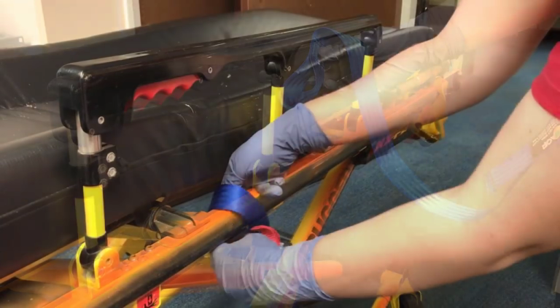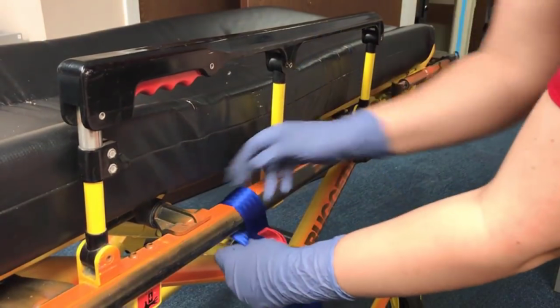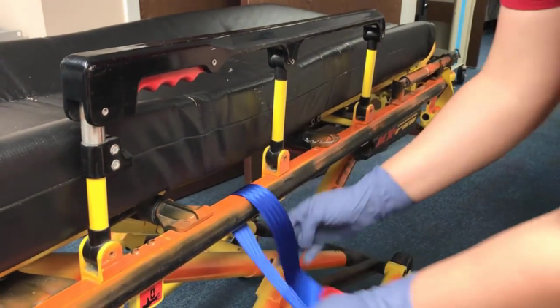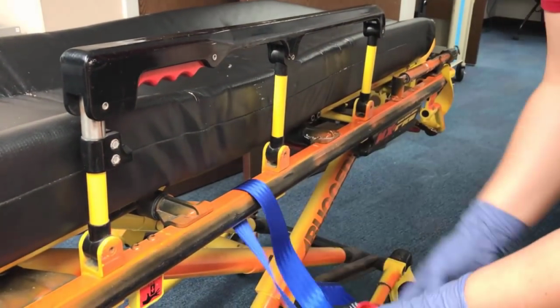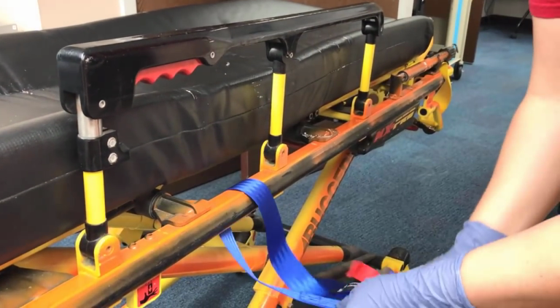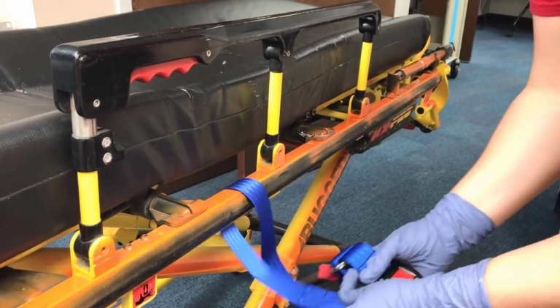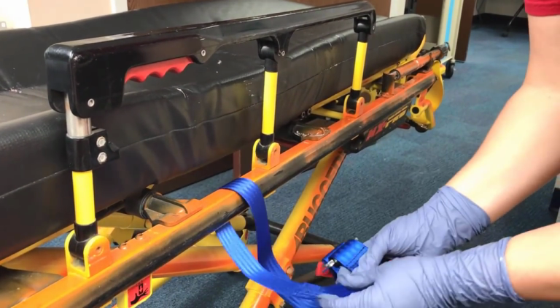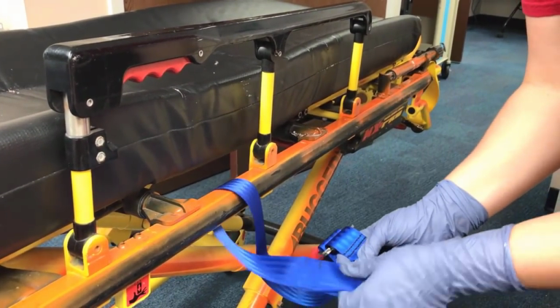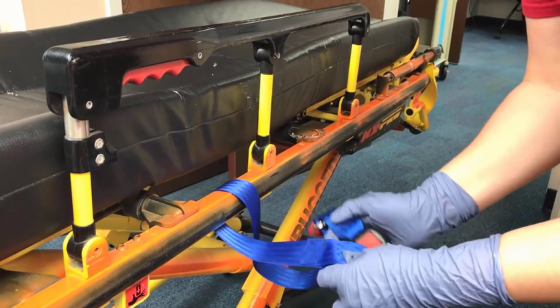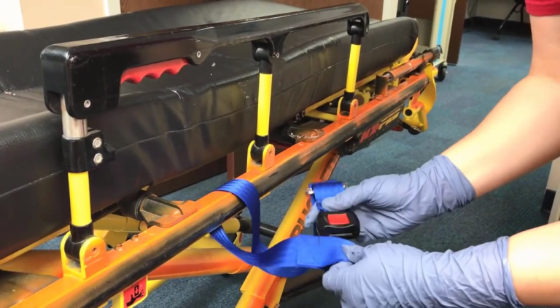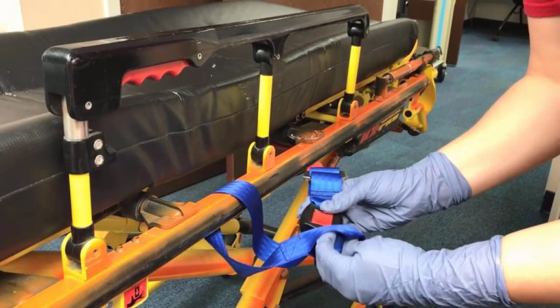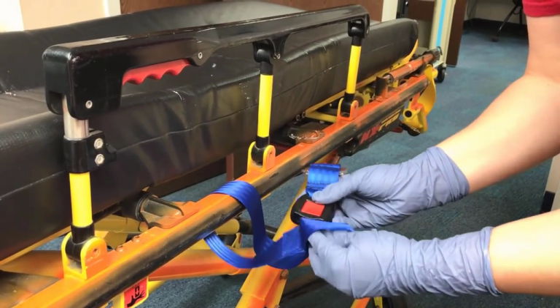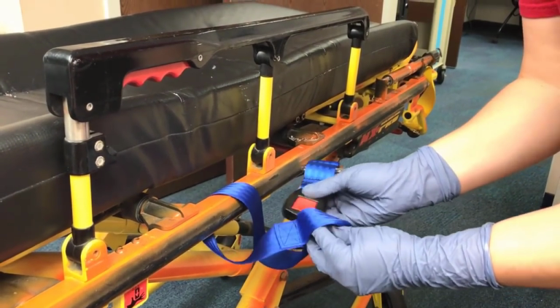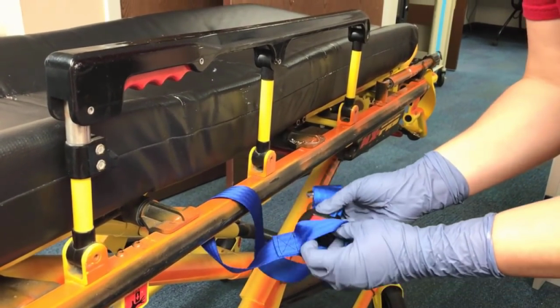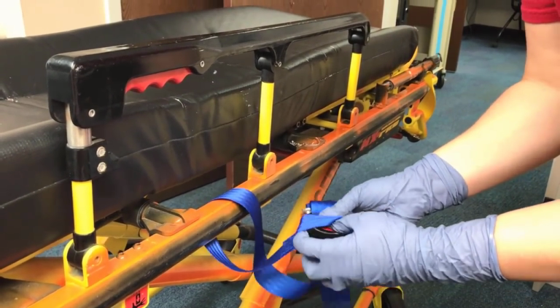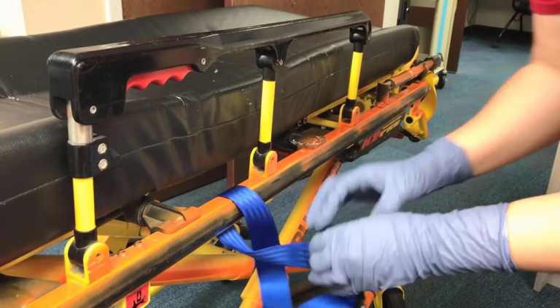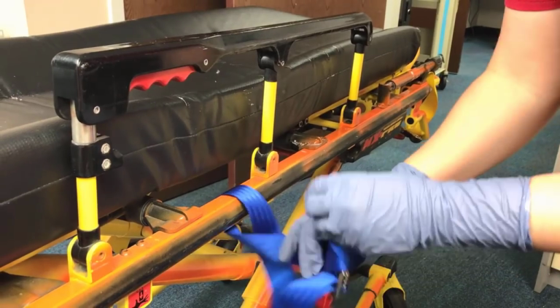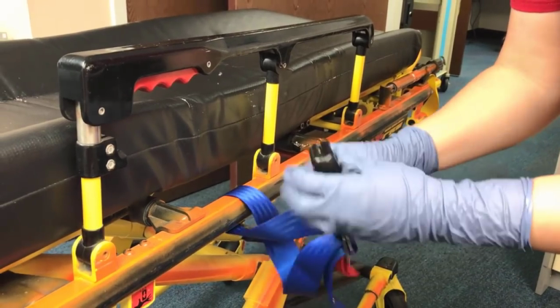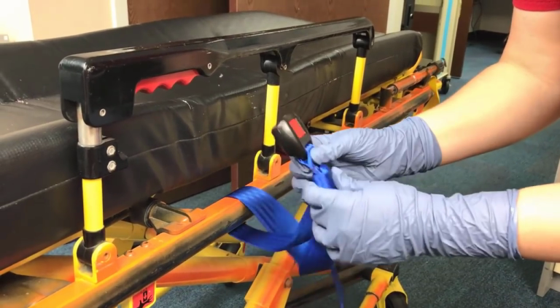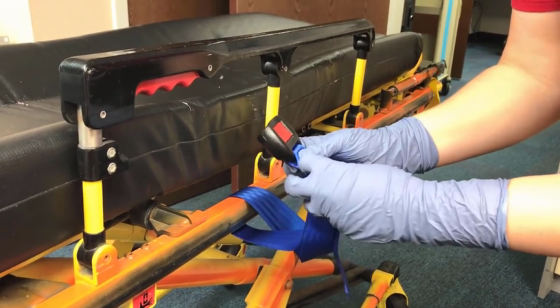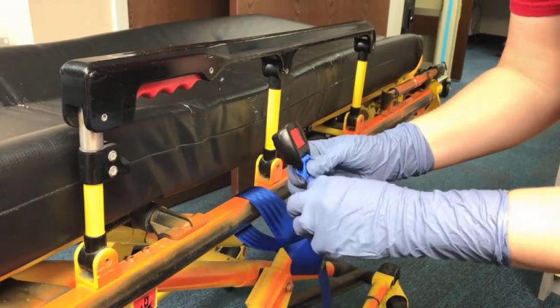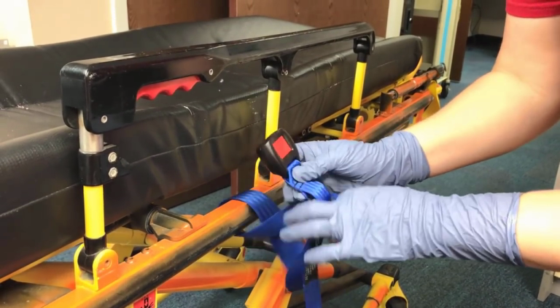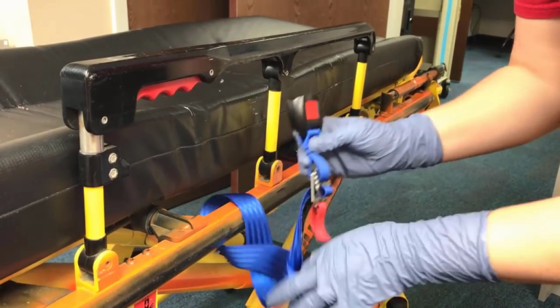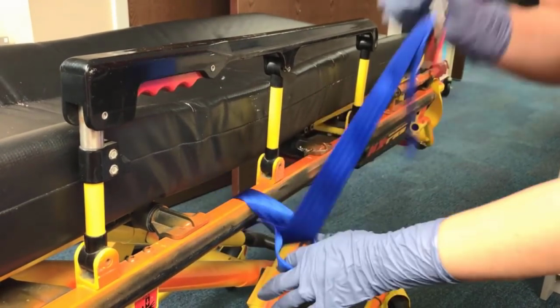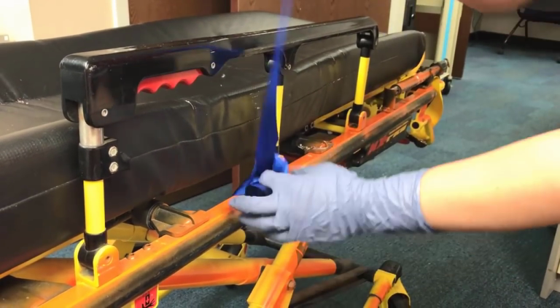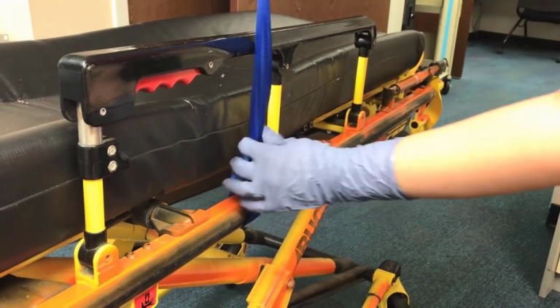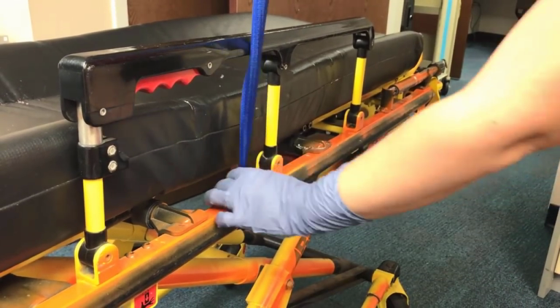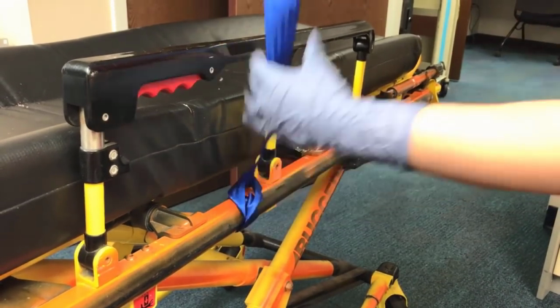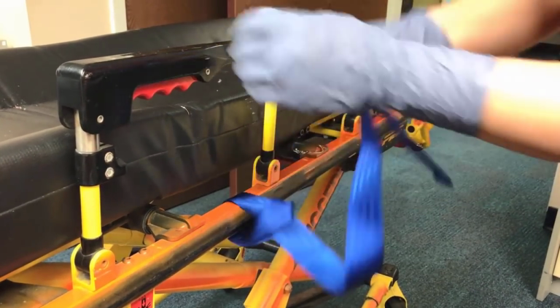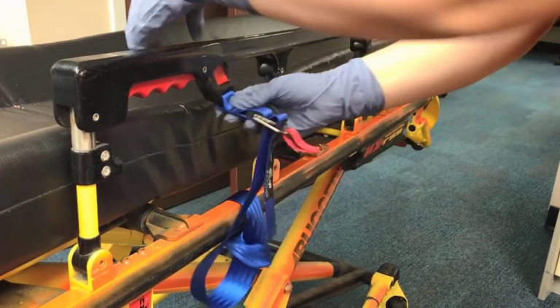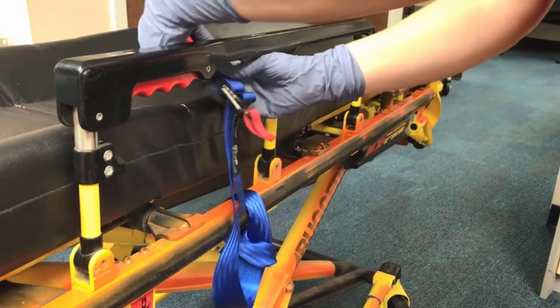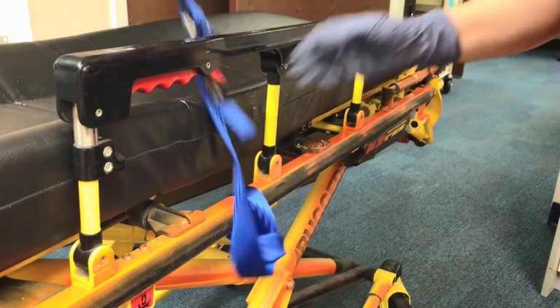The blue straps provided in the bag are connected to the frame of the stretcher. This also includes the head of the stretcher. However, the blue straps should never be secured to the handrail.